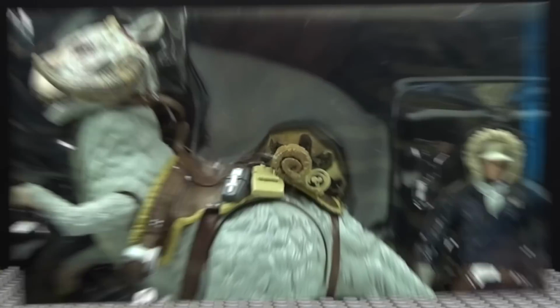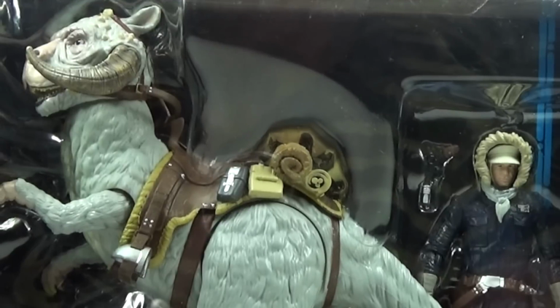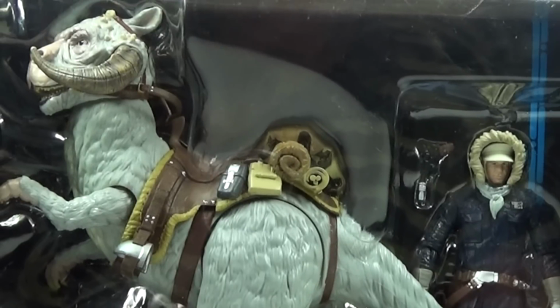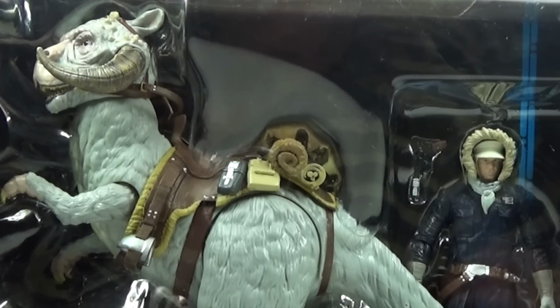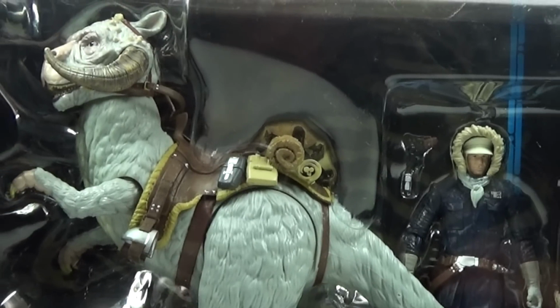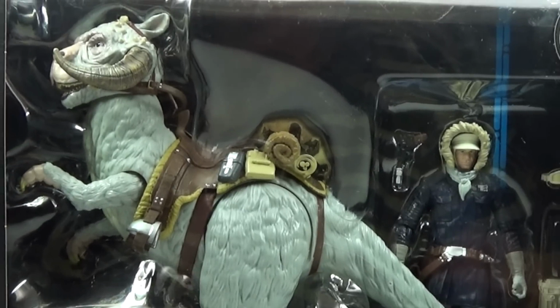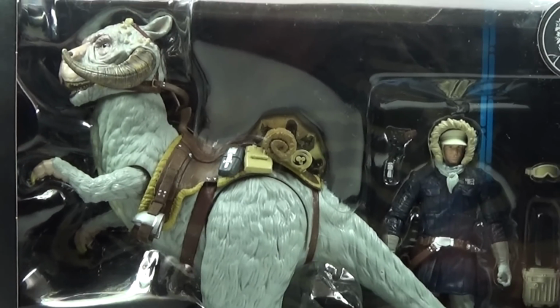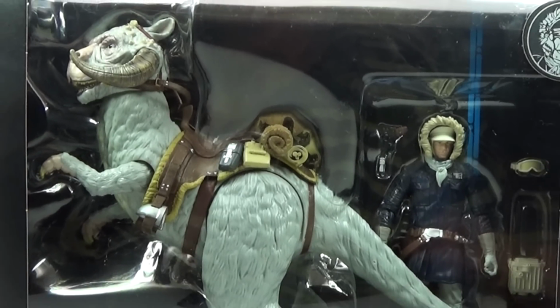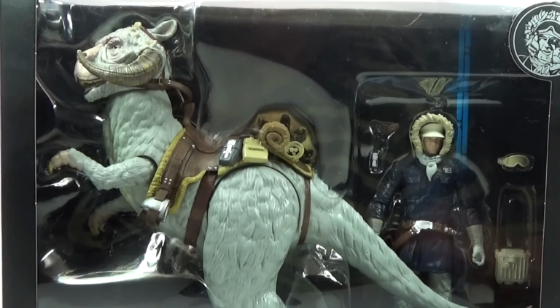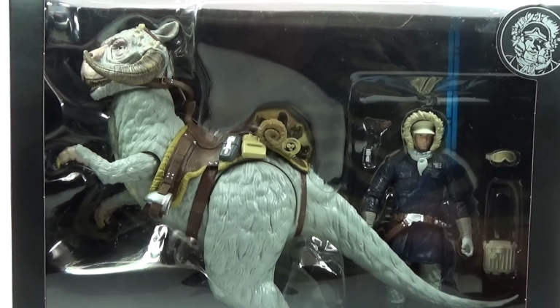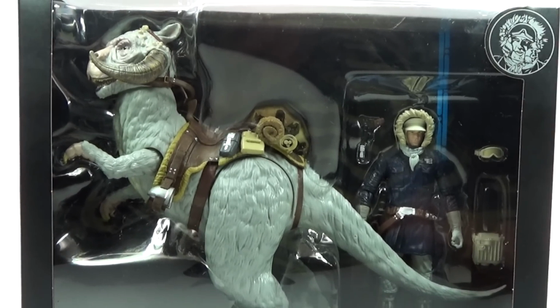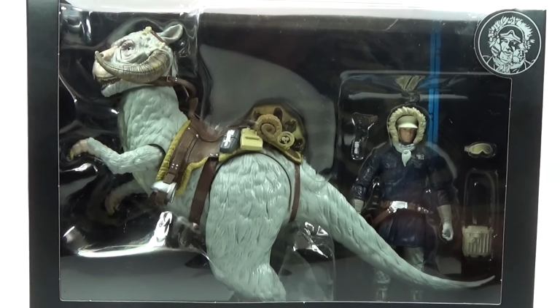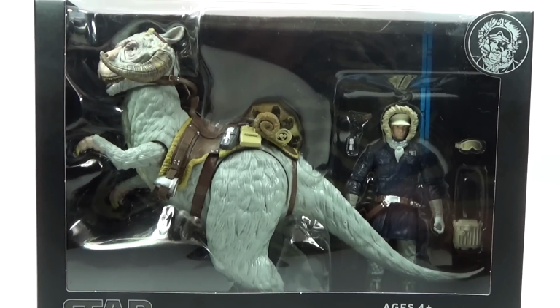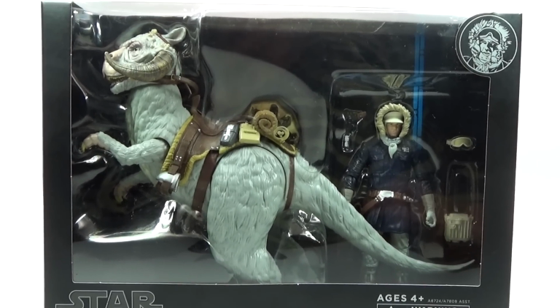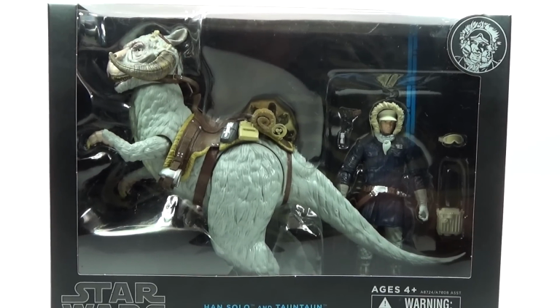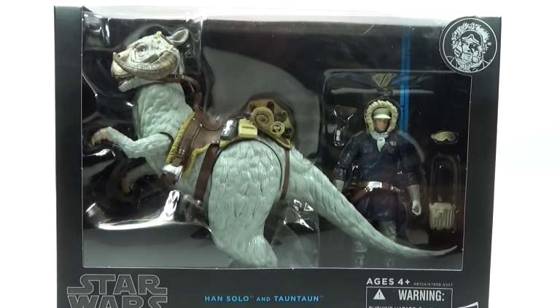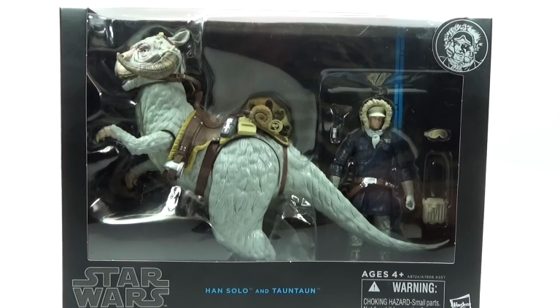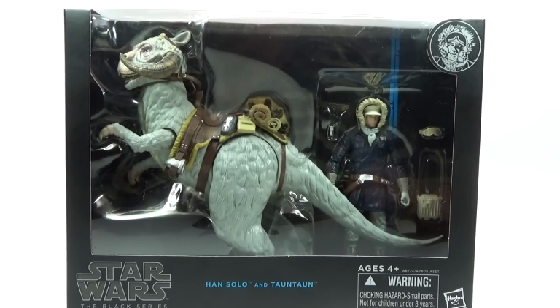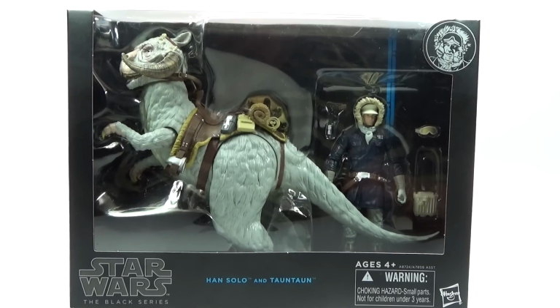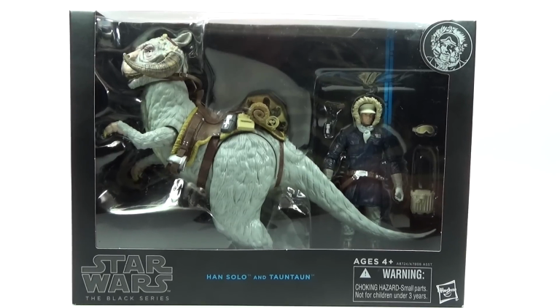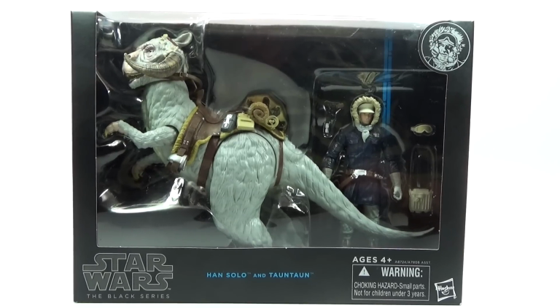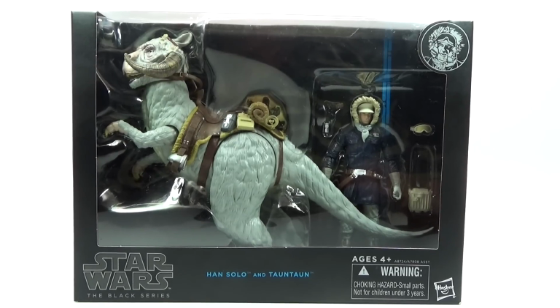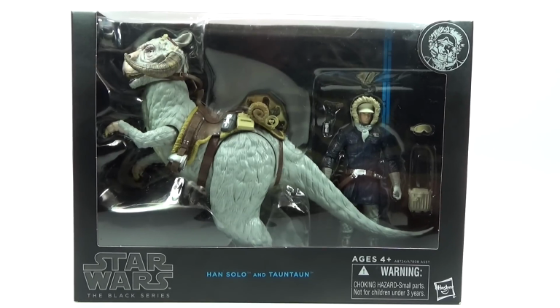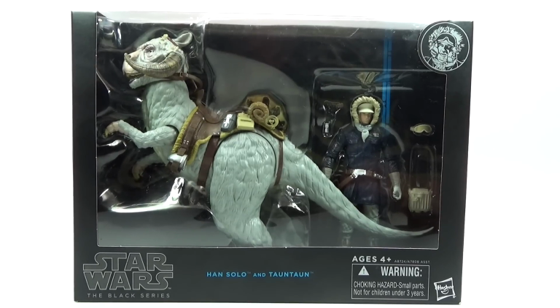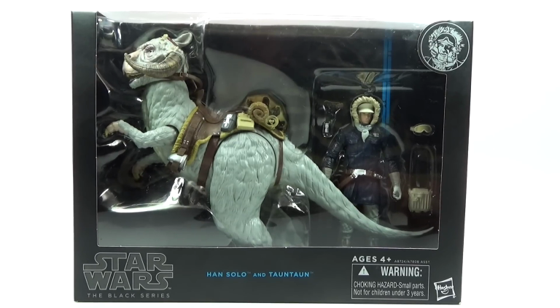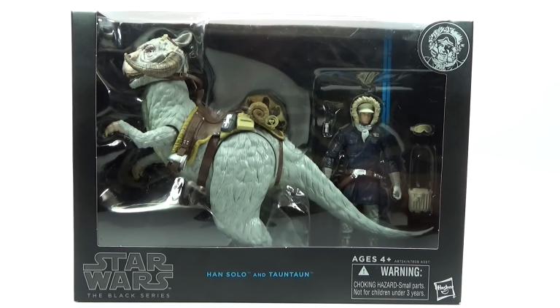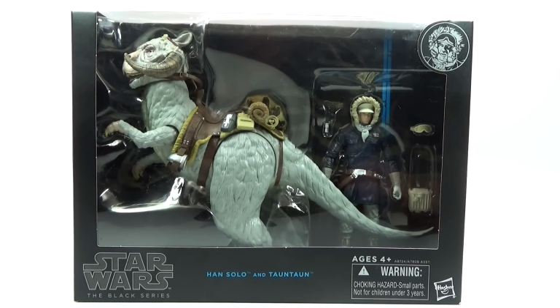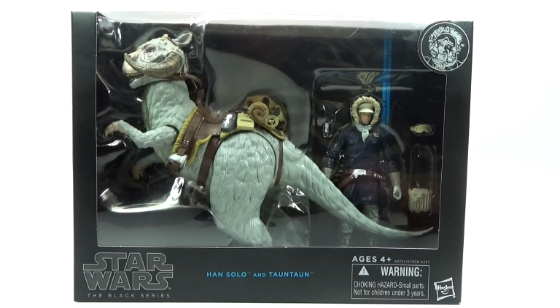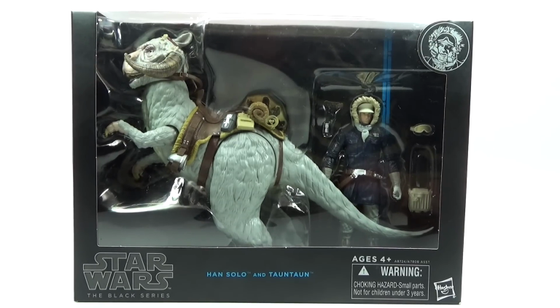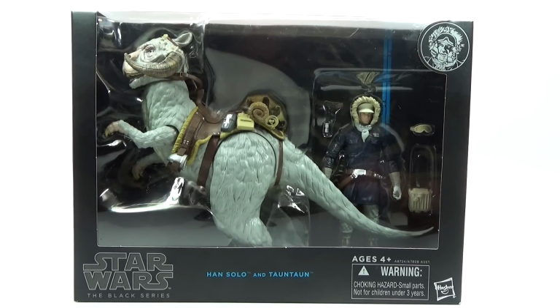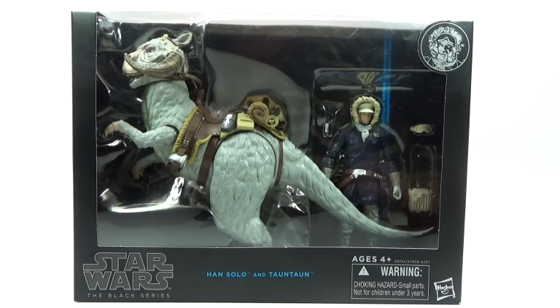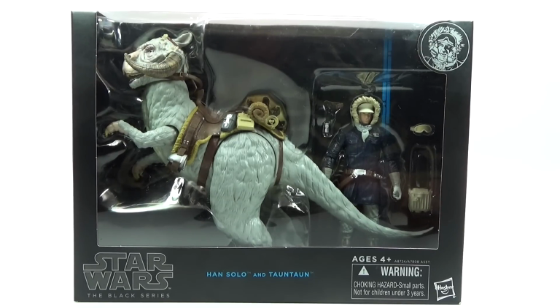What's up guys, Titan here to review a Star Wars Black Series Han Solo and Tauntaun, which looks really really cool, so let's go ahead and take it out of the package and see what it looks like.